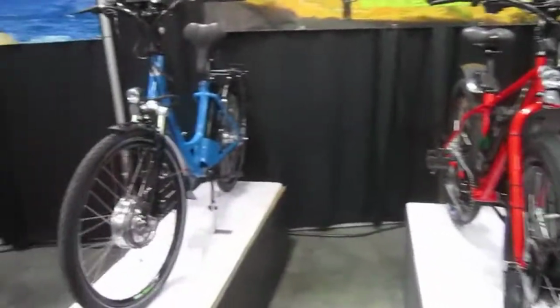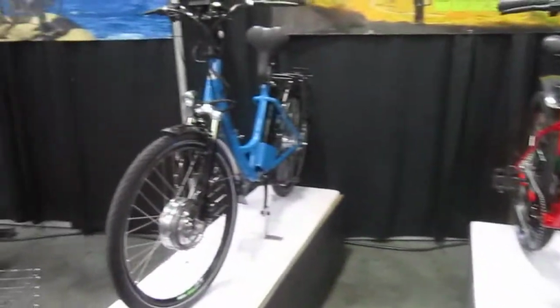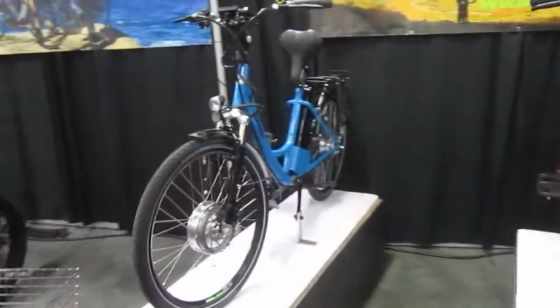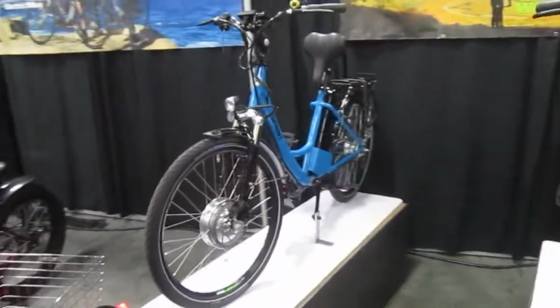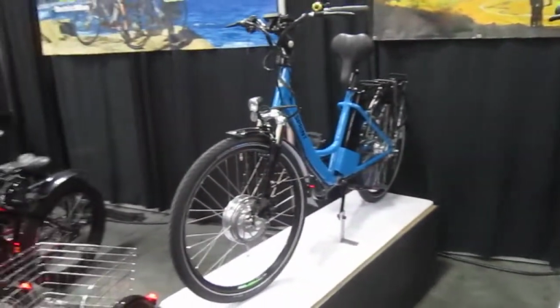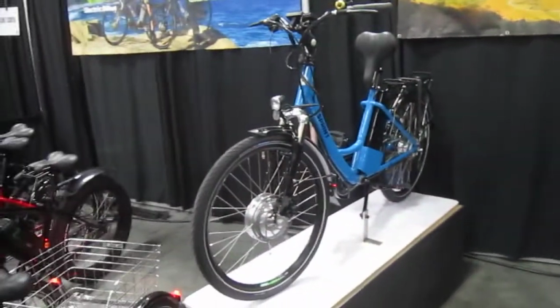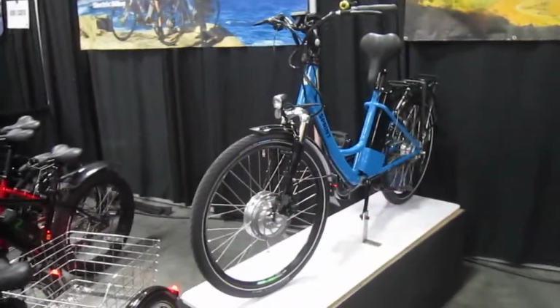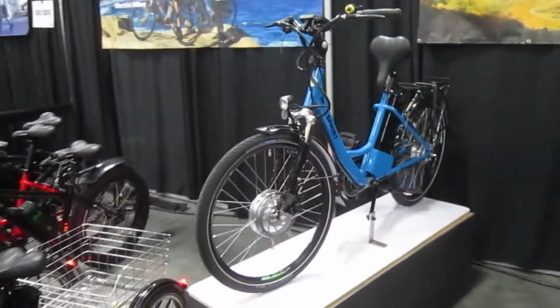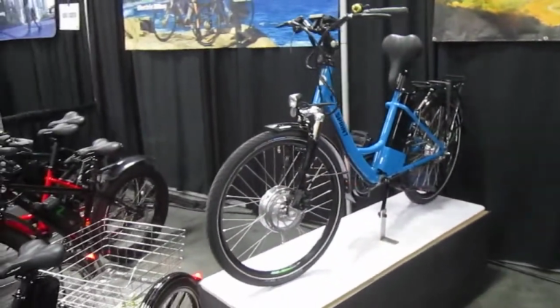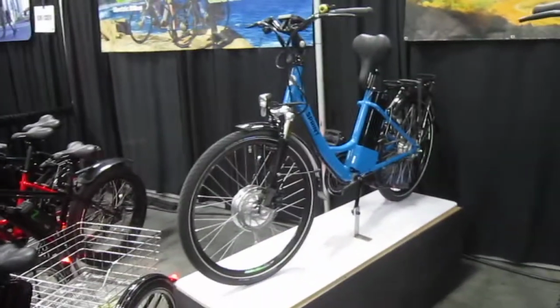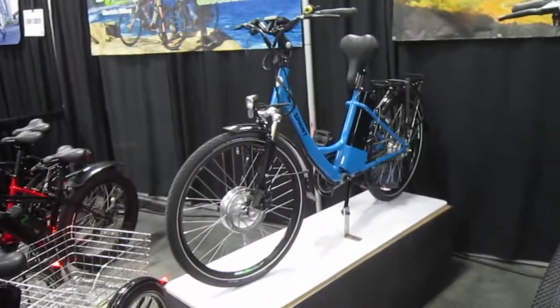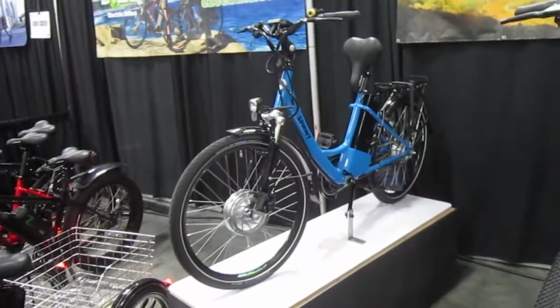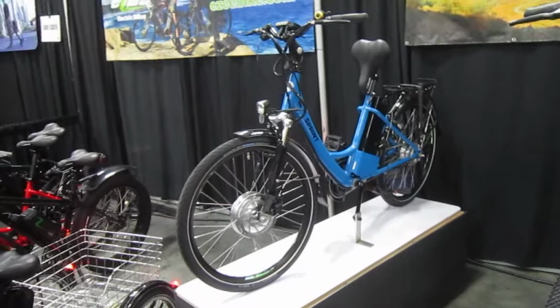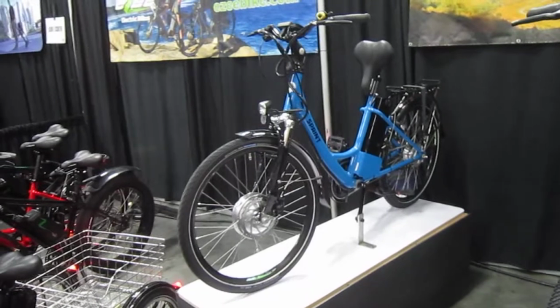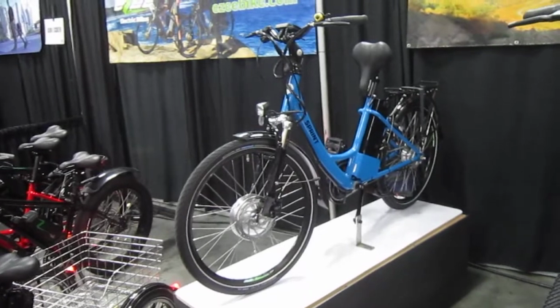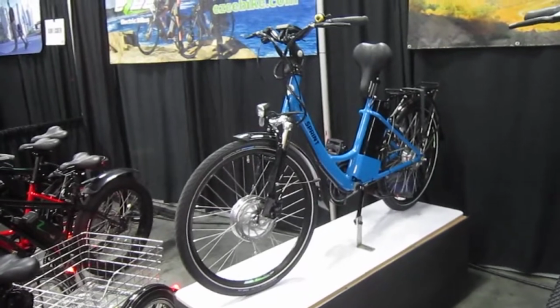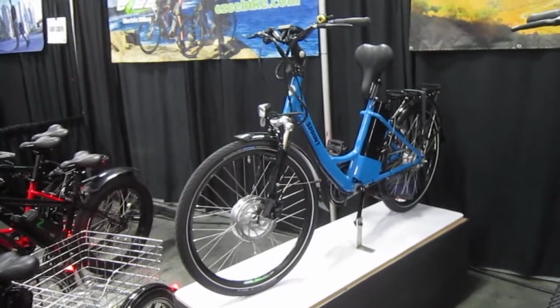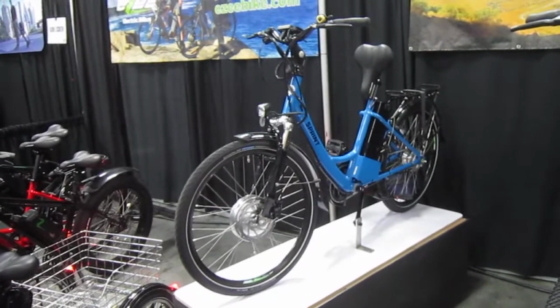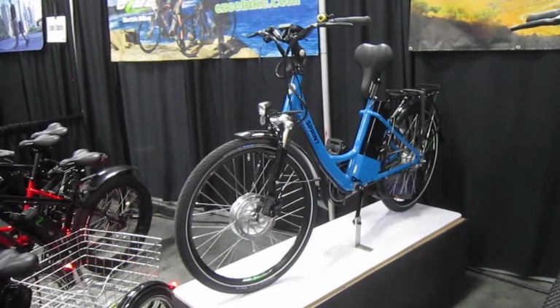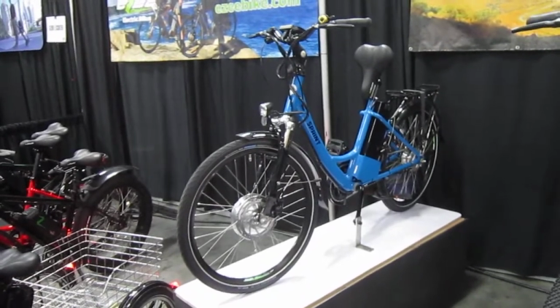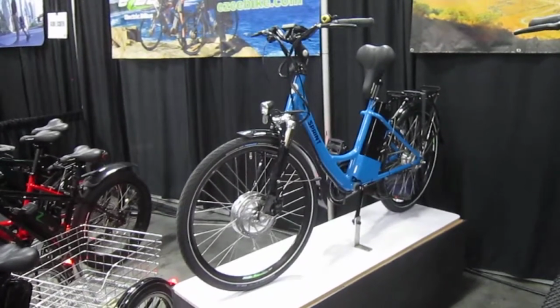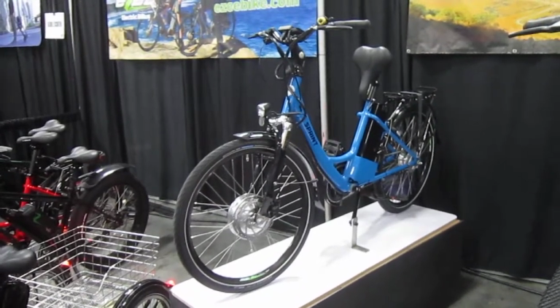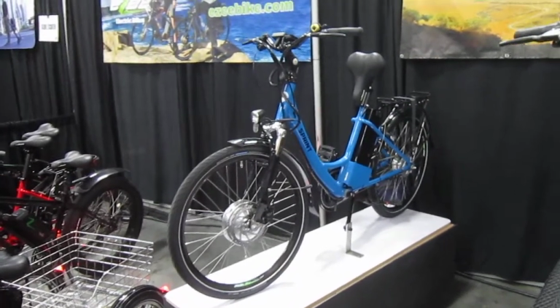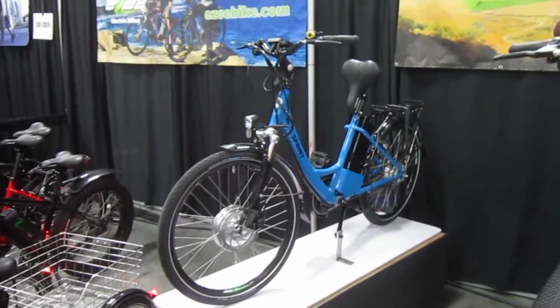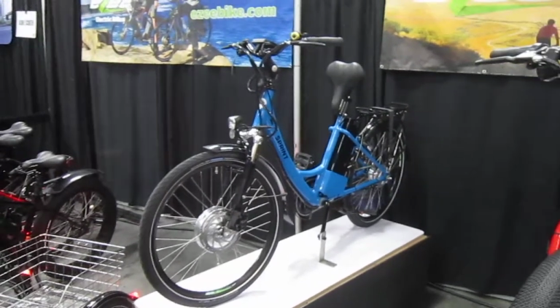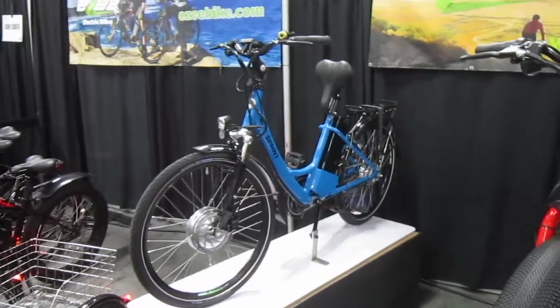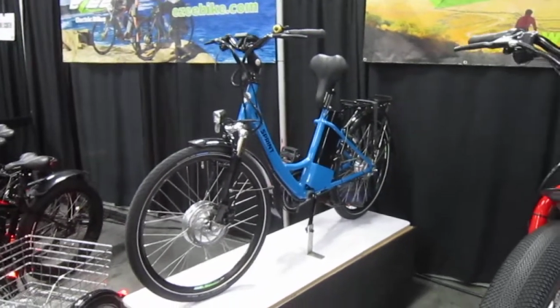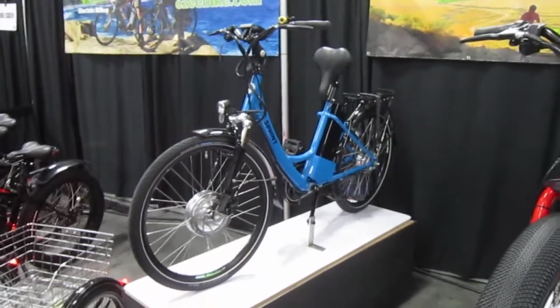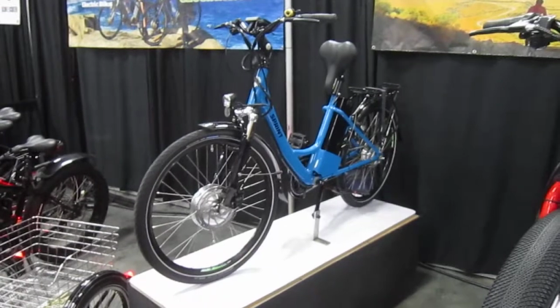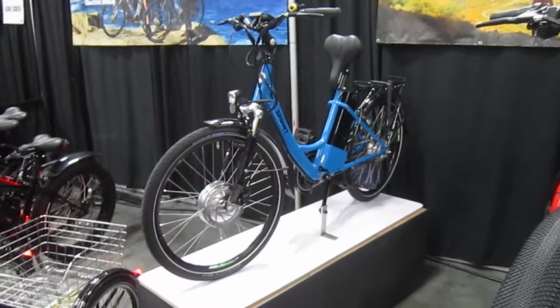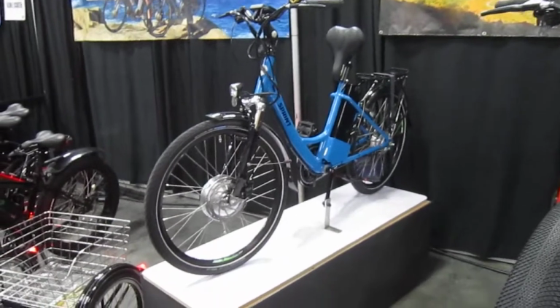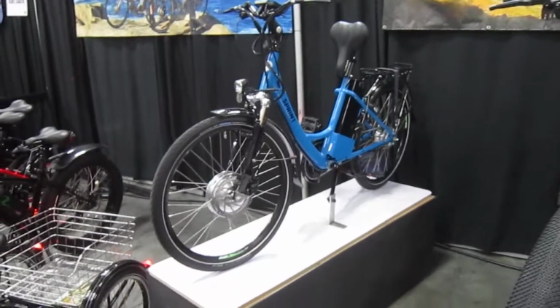Kind of more along my line, and what EZ's had quite a bit for a while, is your basic upright bike. Smooth and sweet, low frame, gets you around town, got racks, fenders, belts, lights.